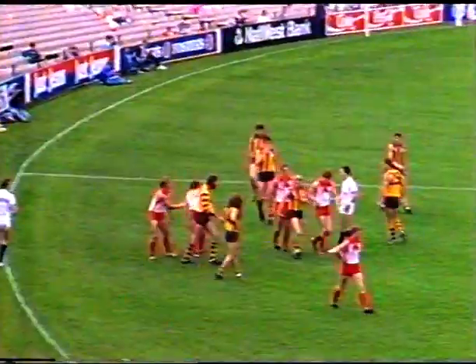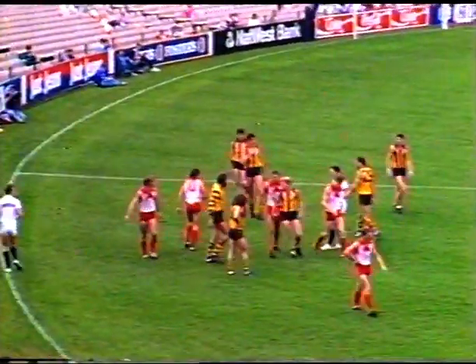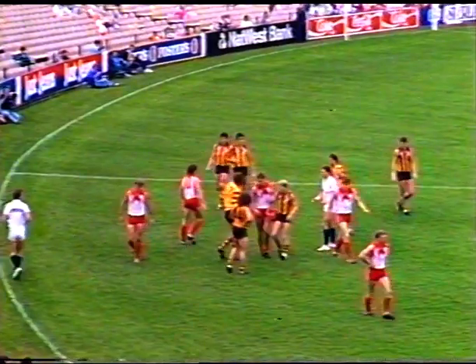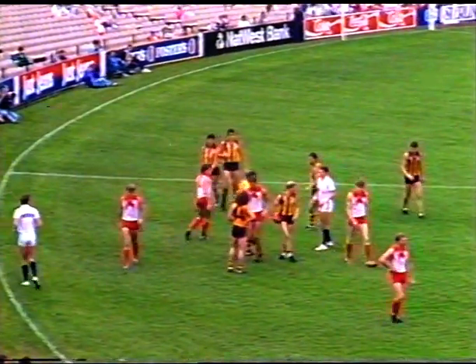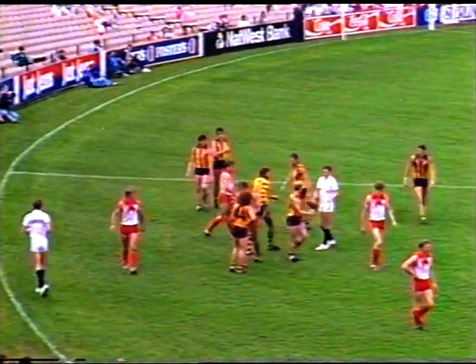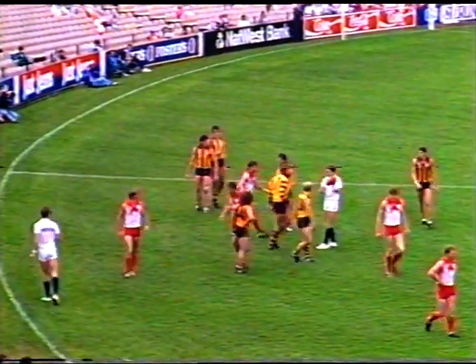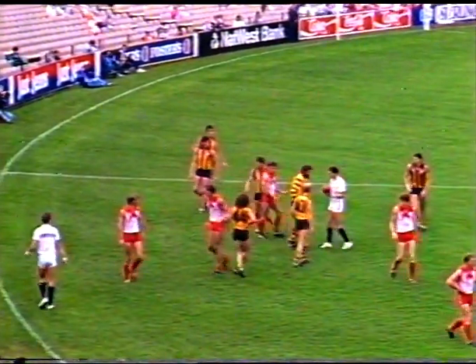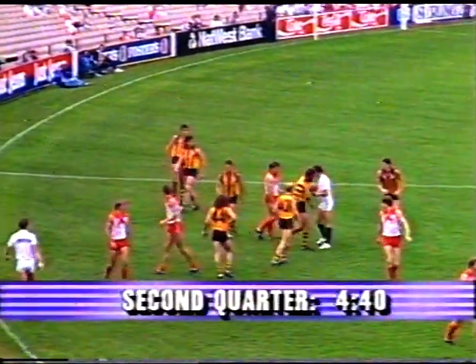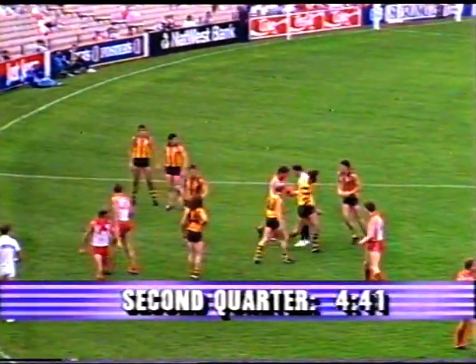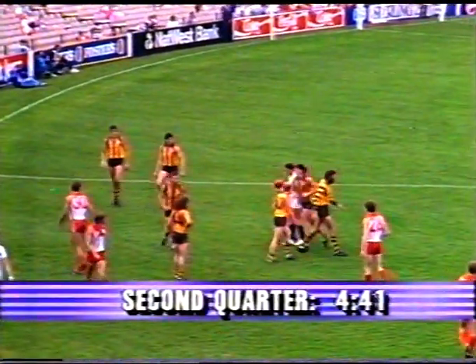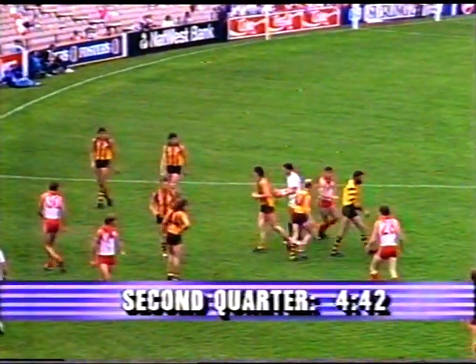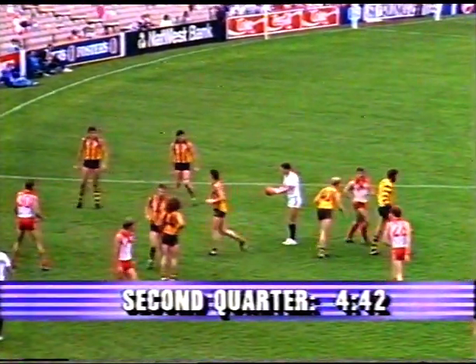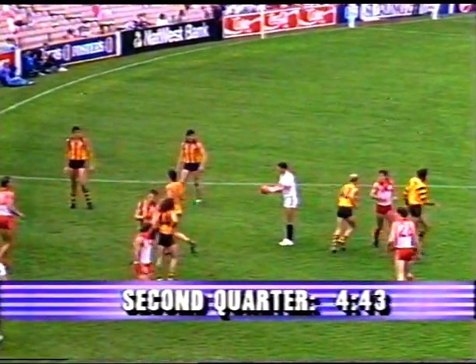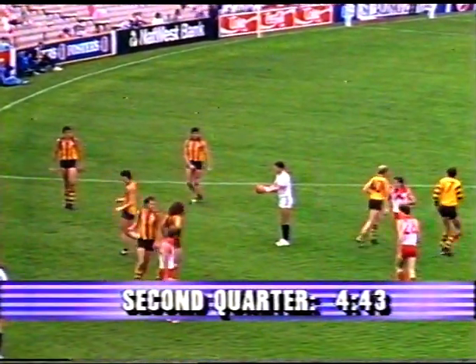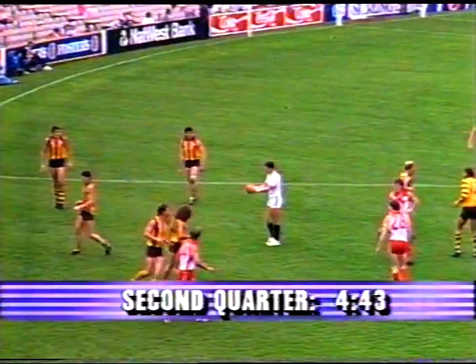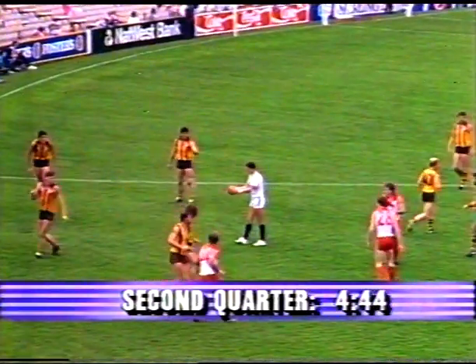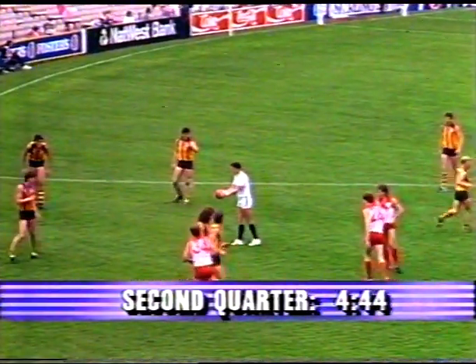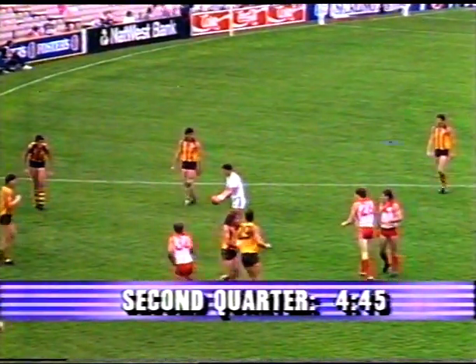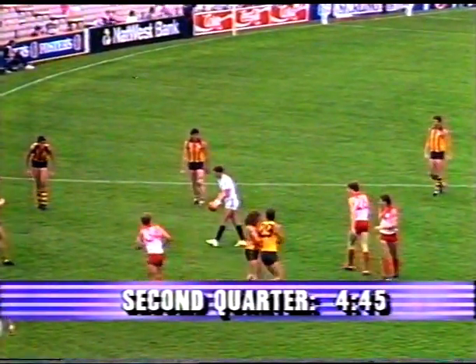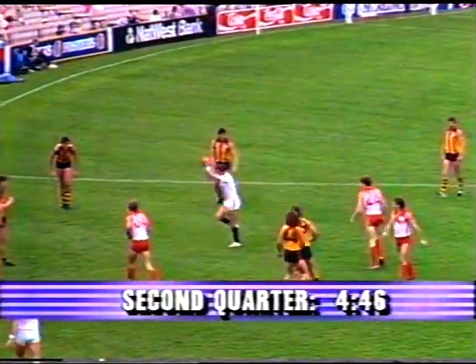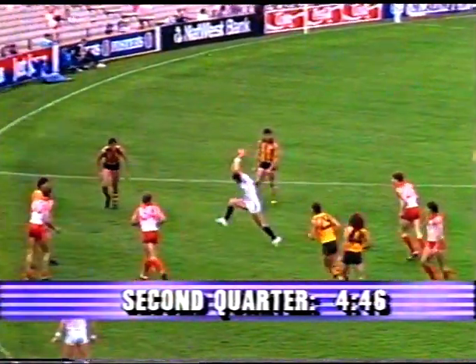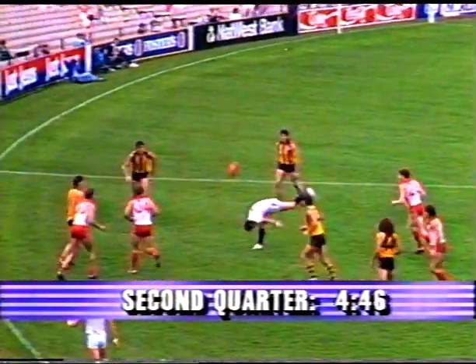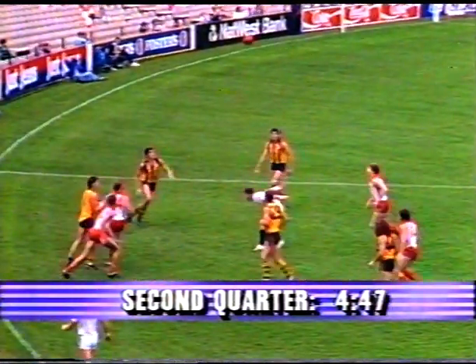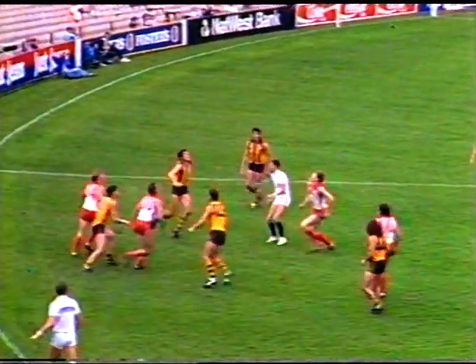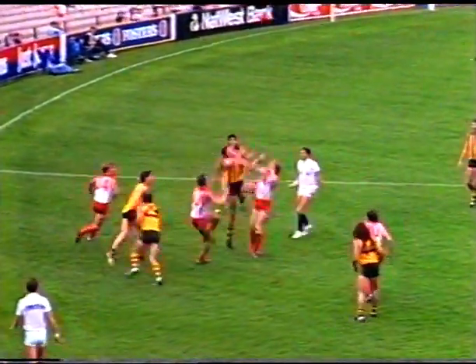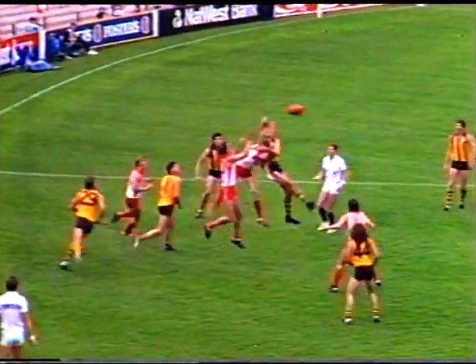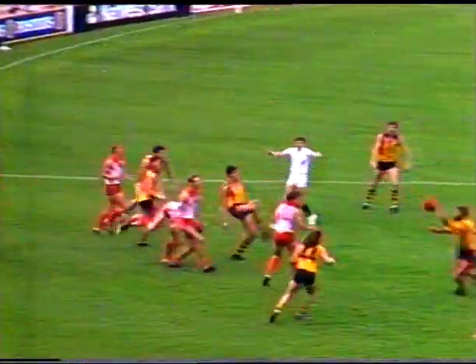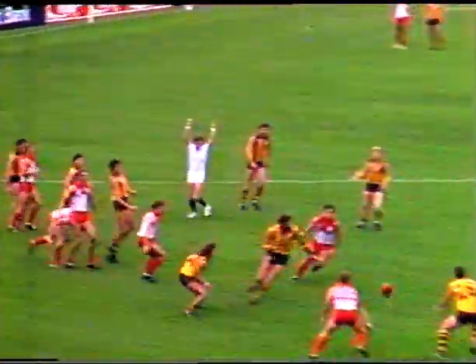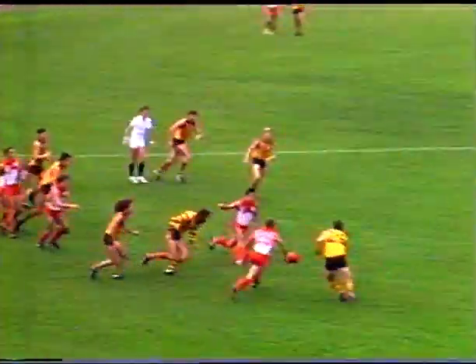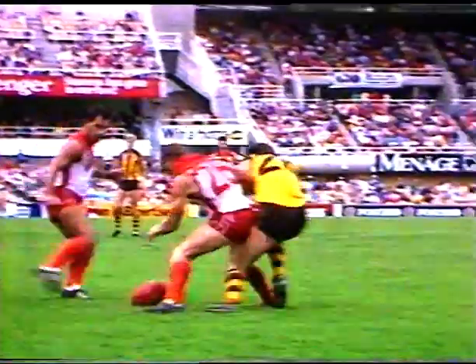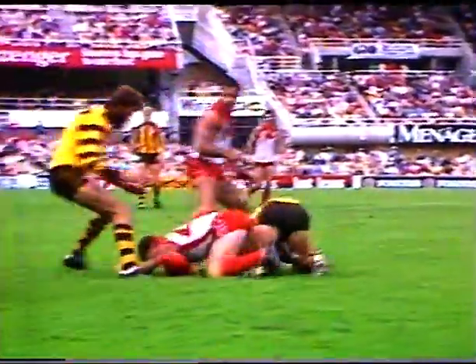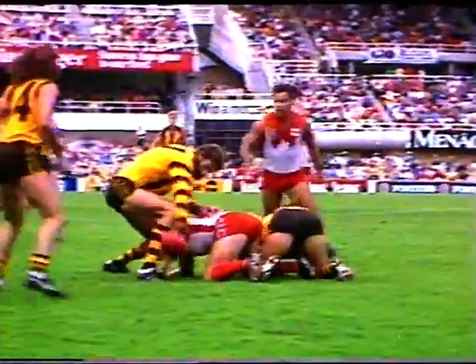A good move by Alan Jeans — he's also got Harding on the field at the start of this quarter, along with Deere. And that's going to put a lot of pressure in the ruck on Ironmonger. And we've seen Ironmonger tire in the past. The Hawks by 26 points, approaching the five-minute mark.